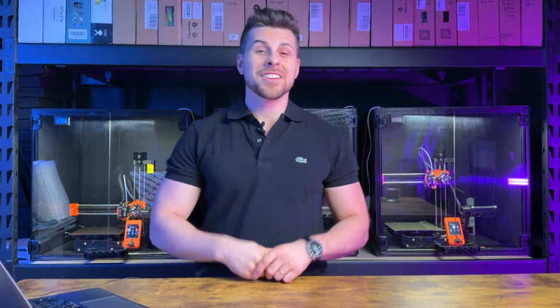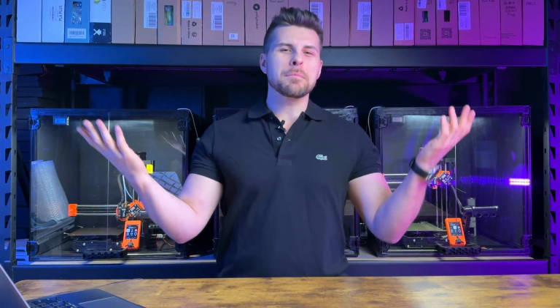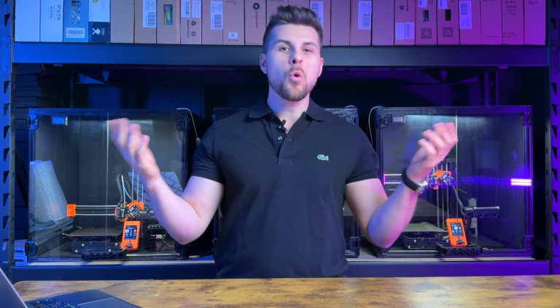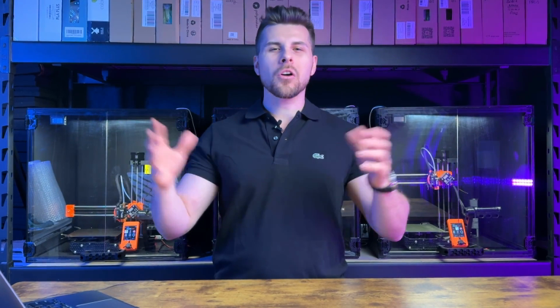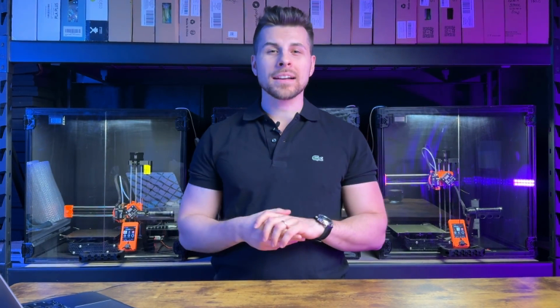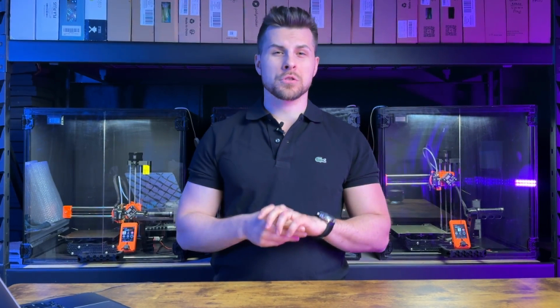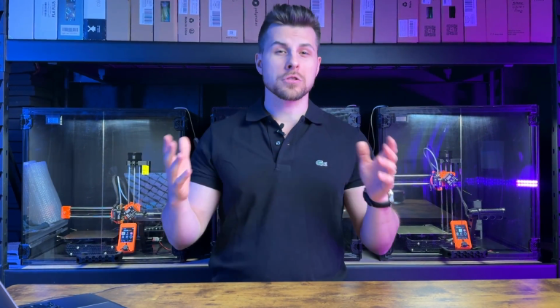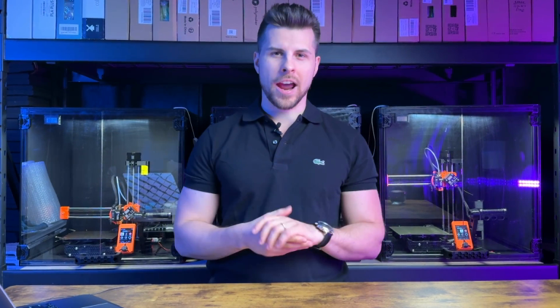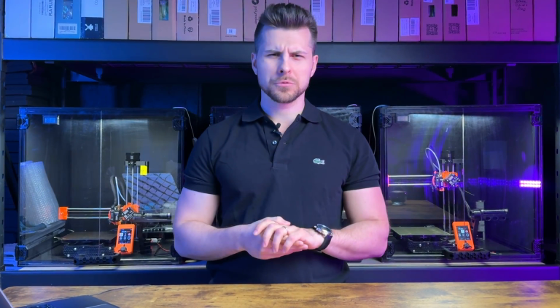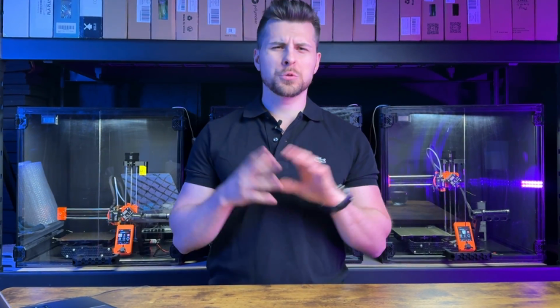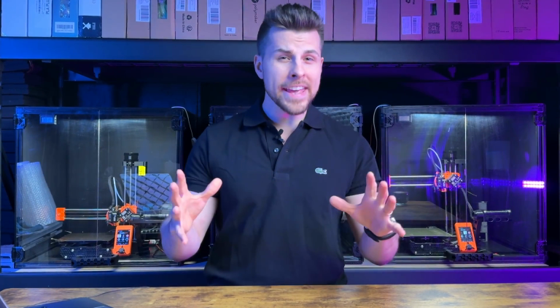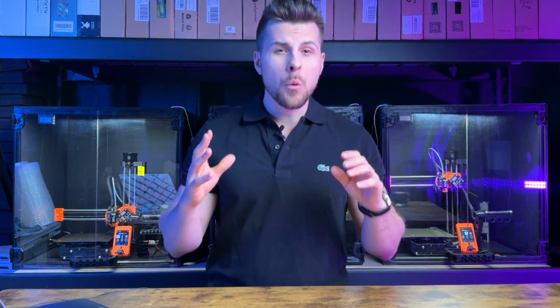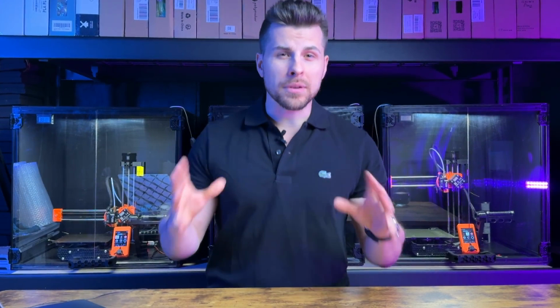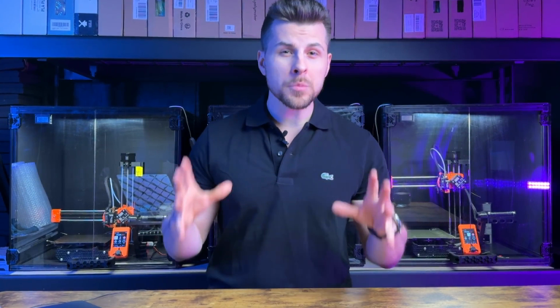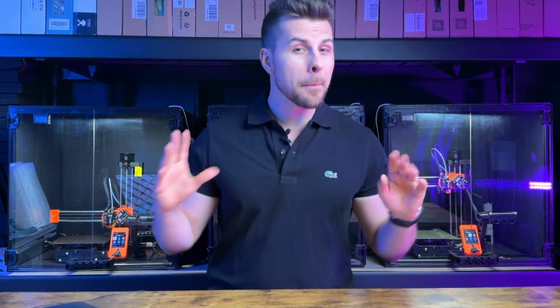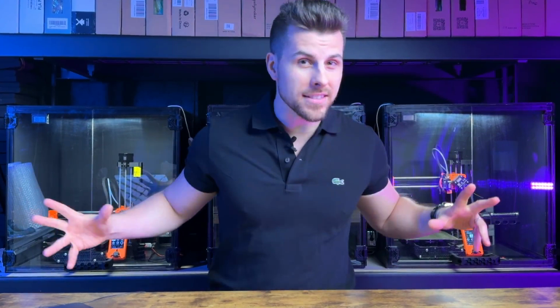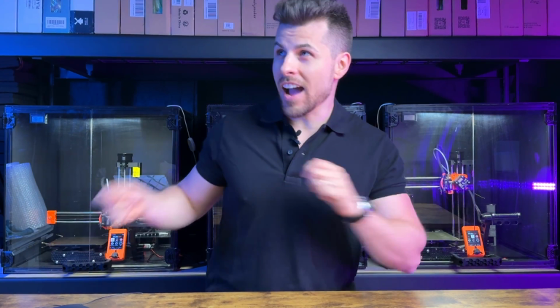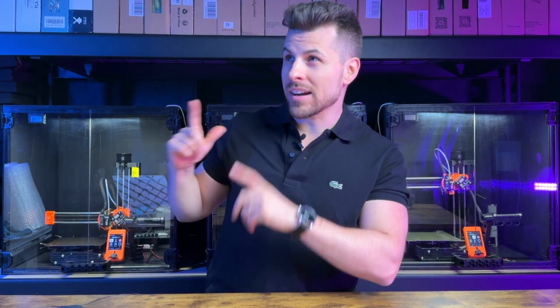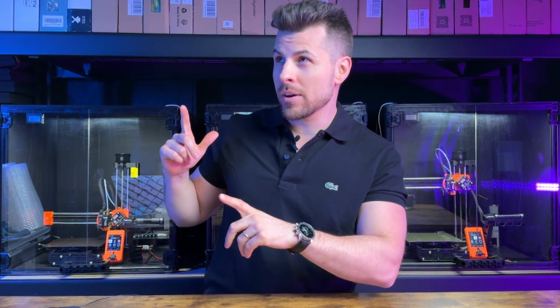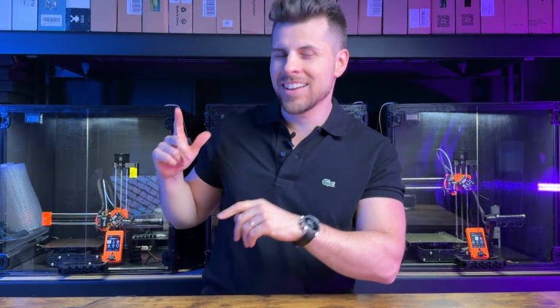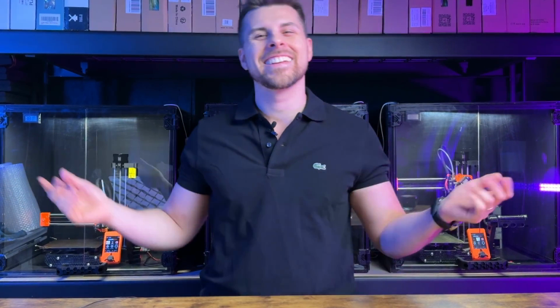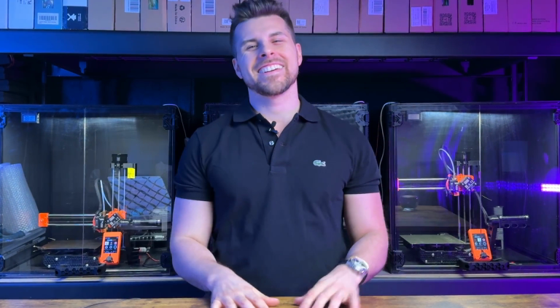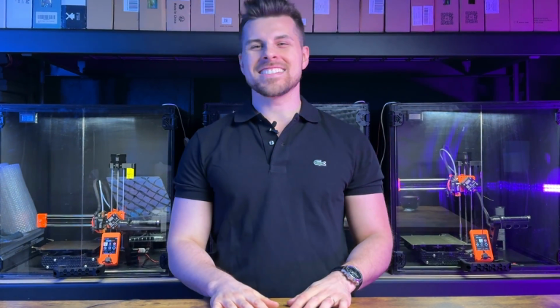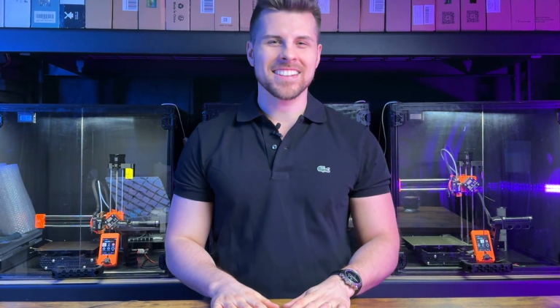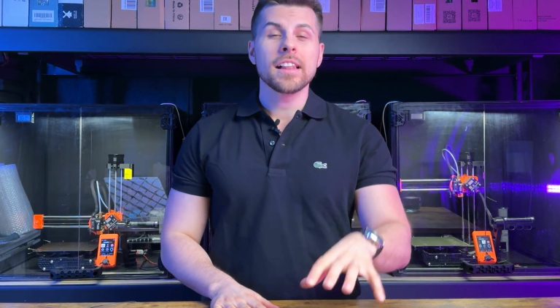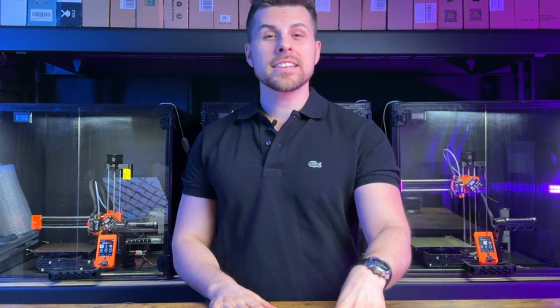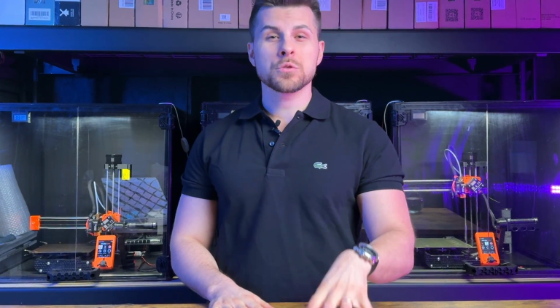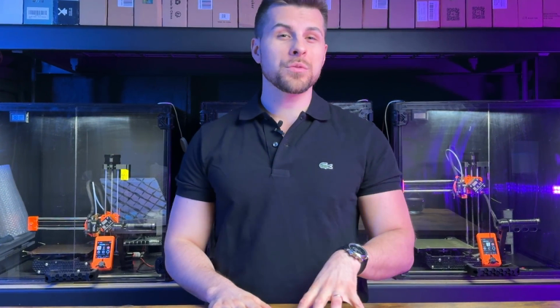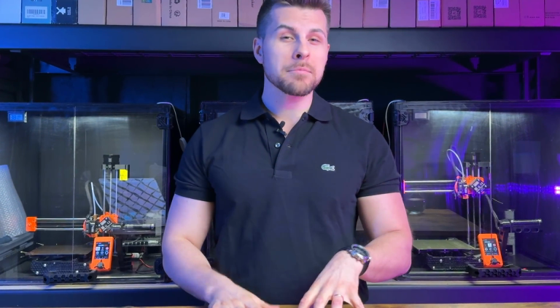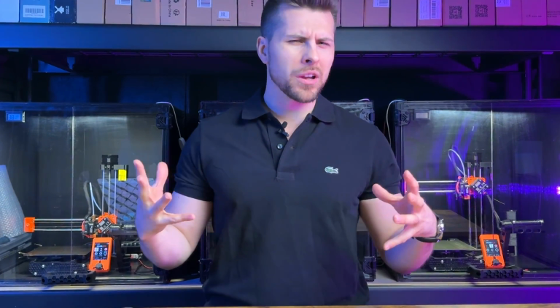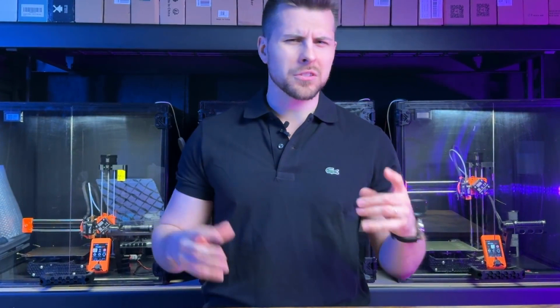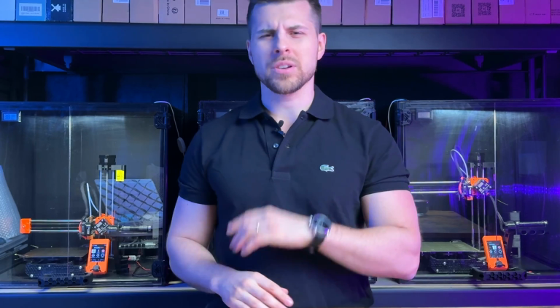Good day people, welcome back to this awesome channel. Today we're gonna perform some magic — nah just kidding, let's stick to still fun but regular 3D printing.